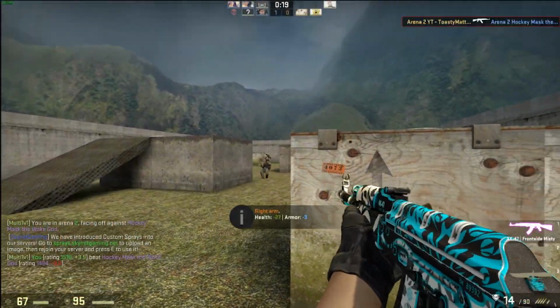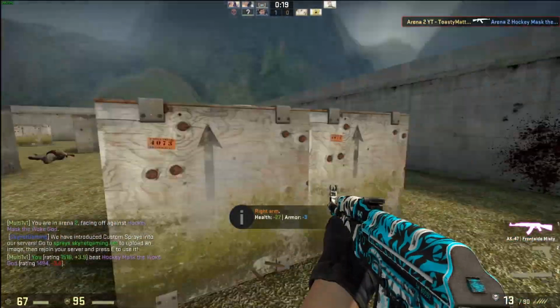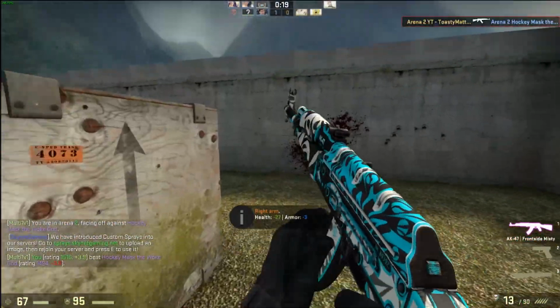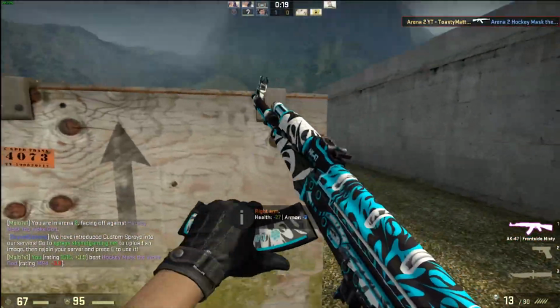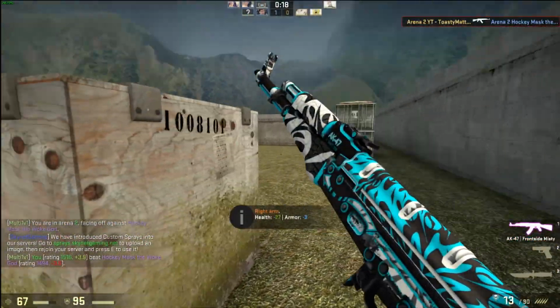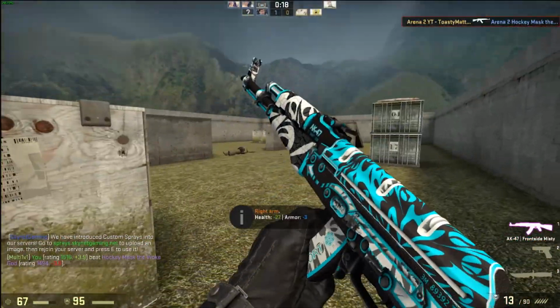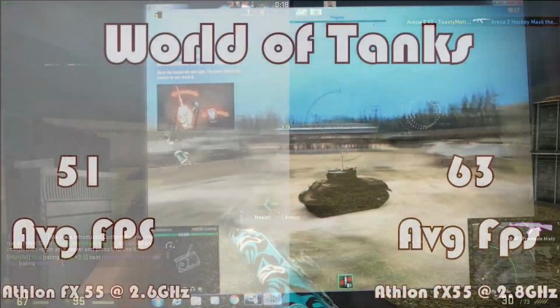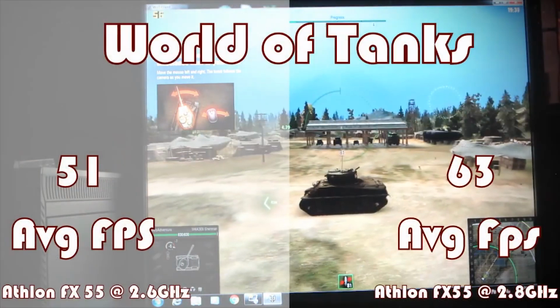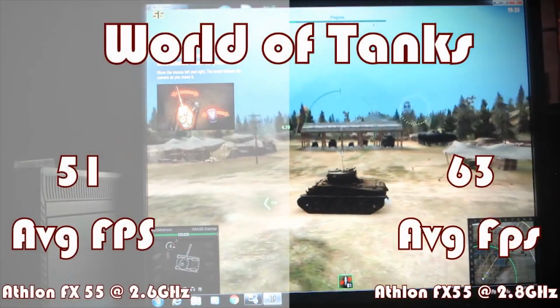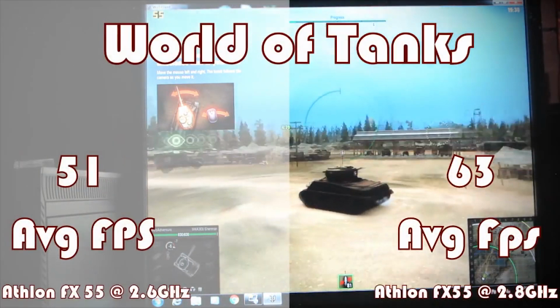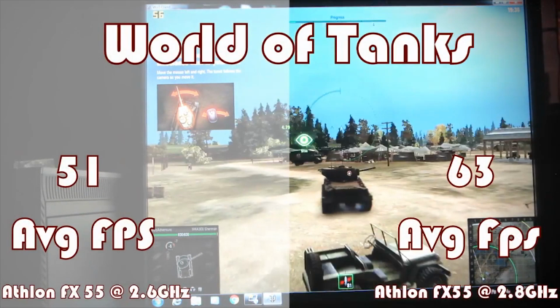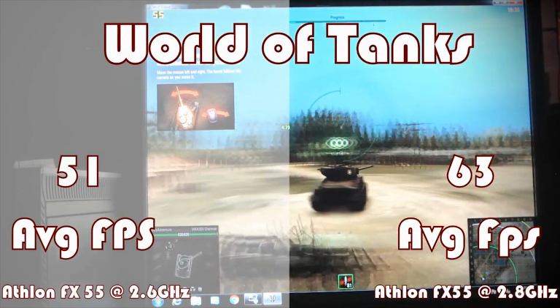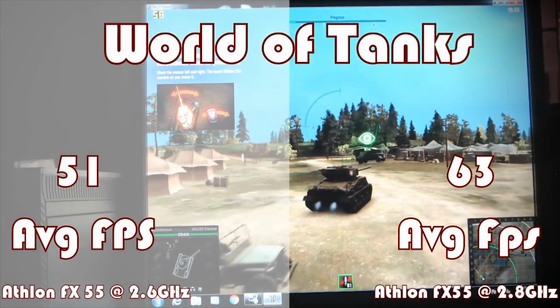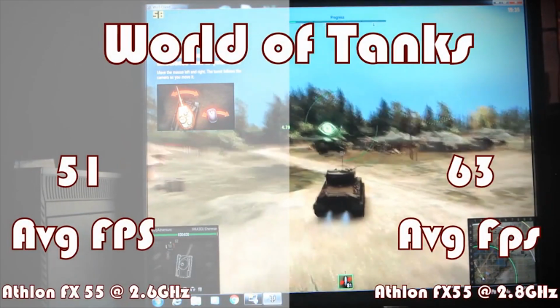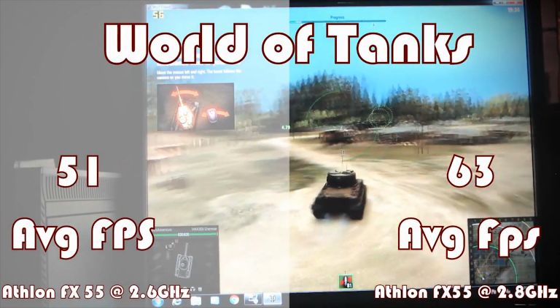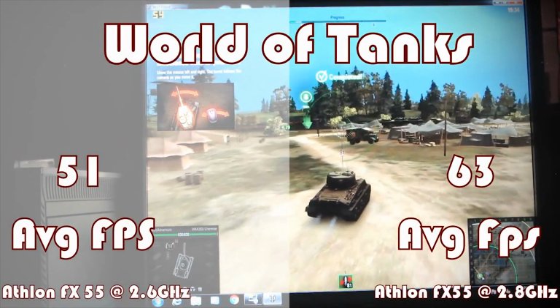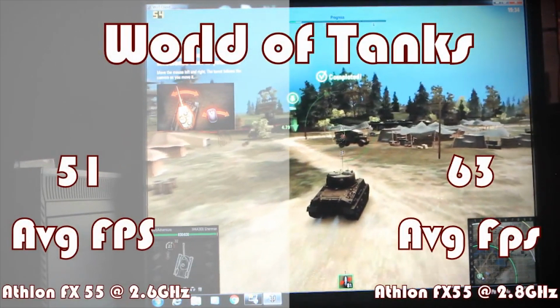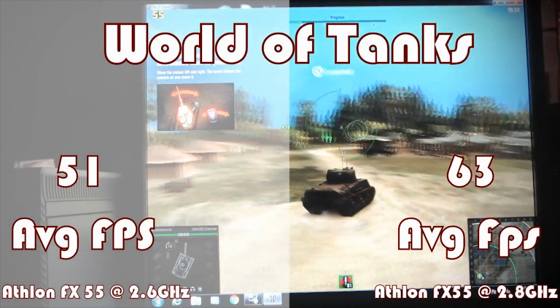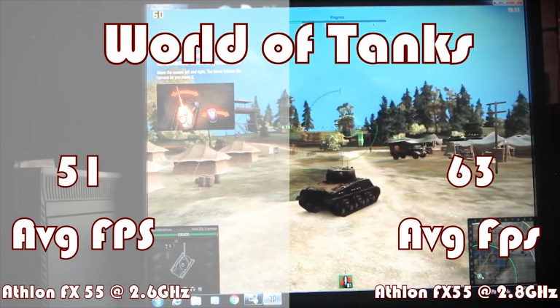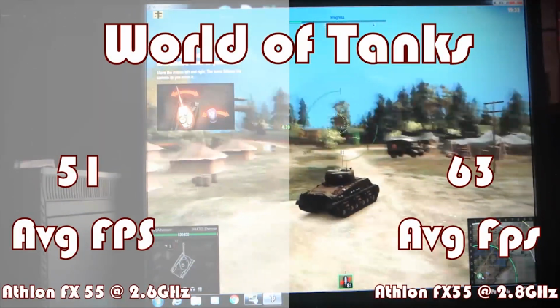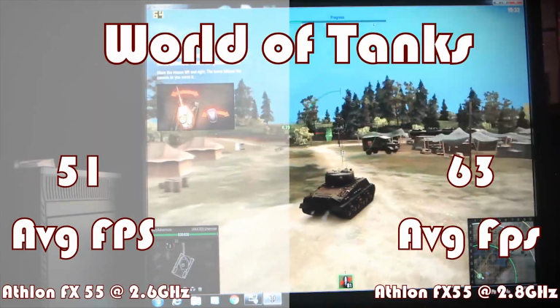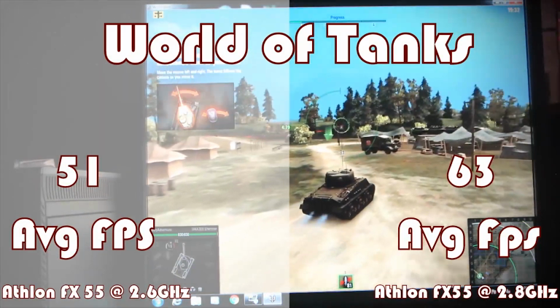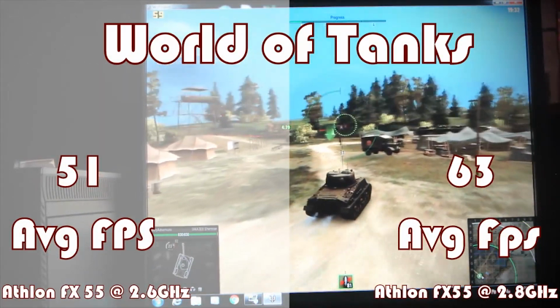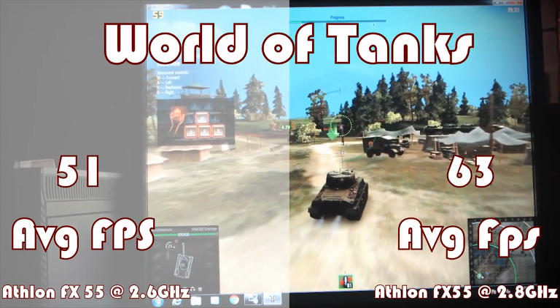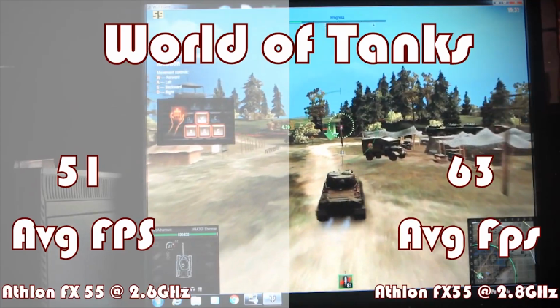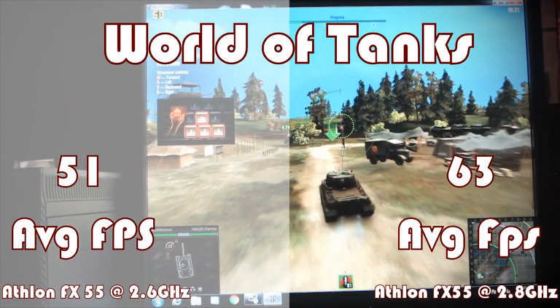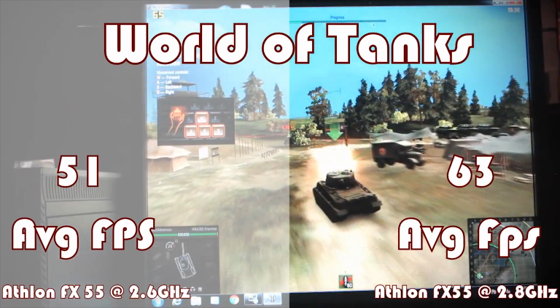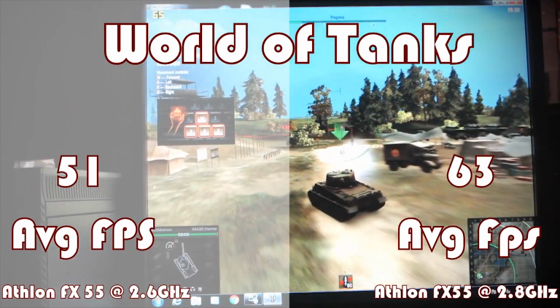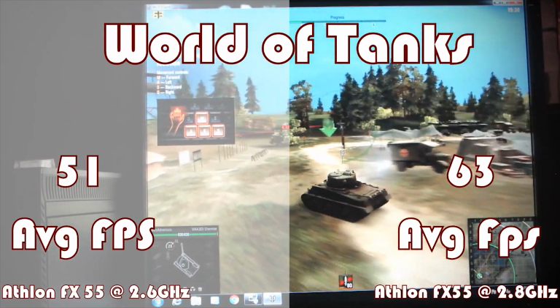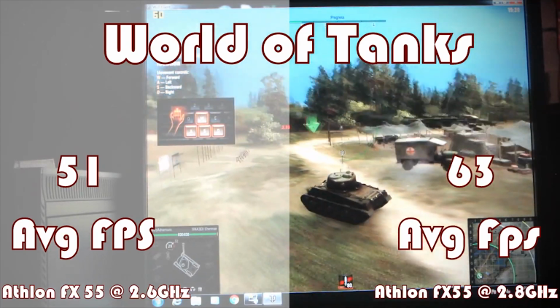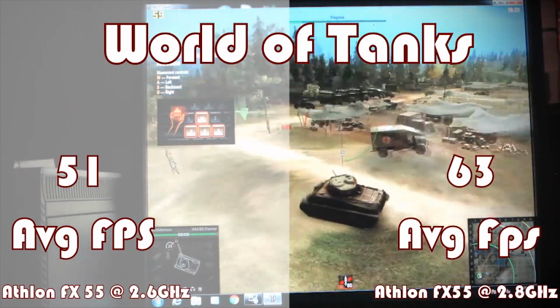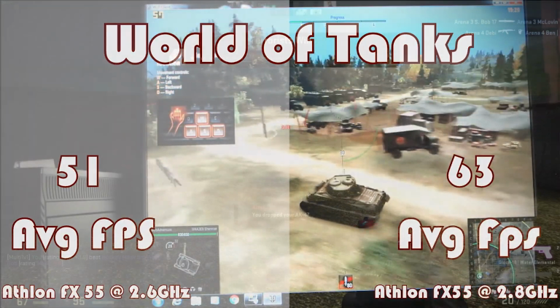World of Tanks is up next, where once again Retro takes it and ties up the score with Socket at a percentage of 23%, while The Obsoletist and Socket come in 2nd and 3rd respectively.